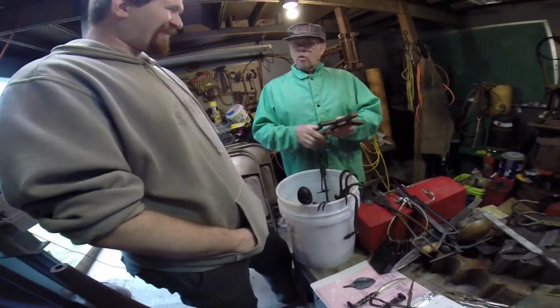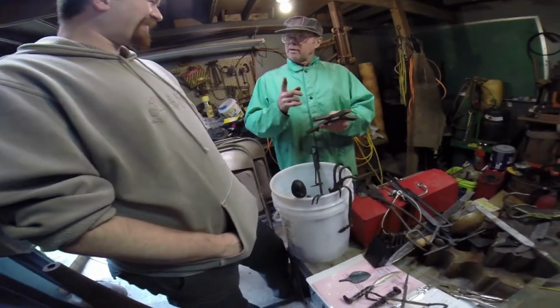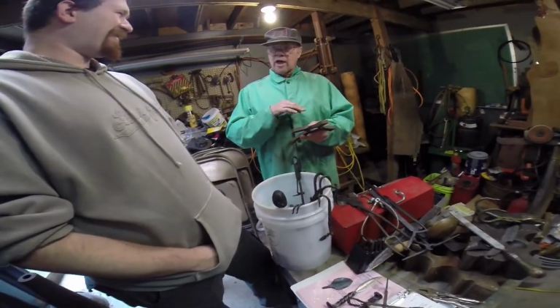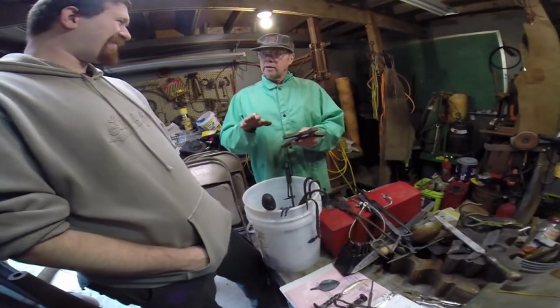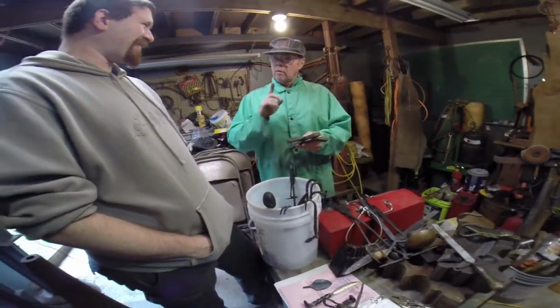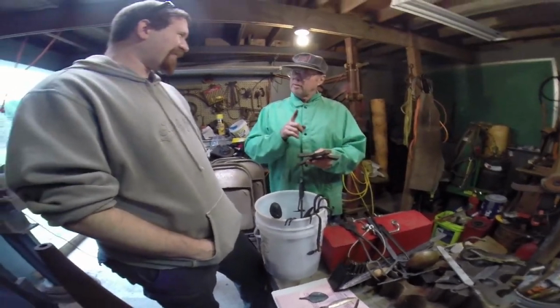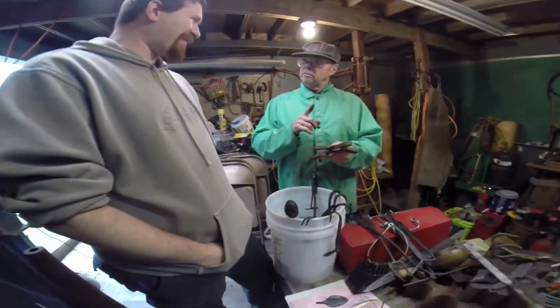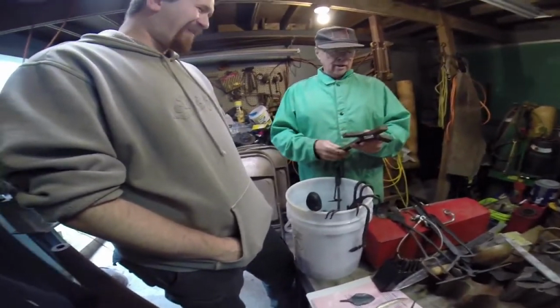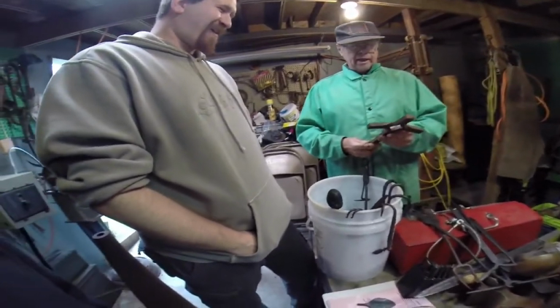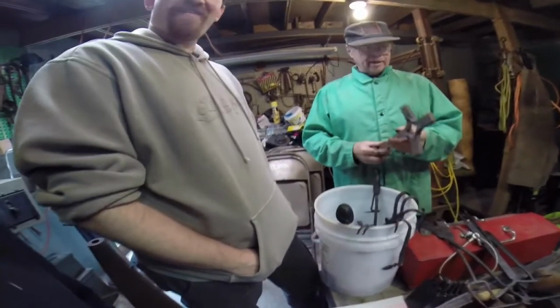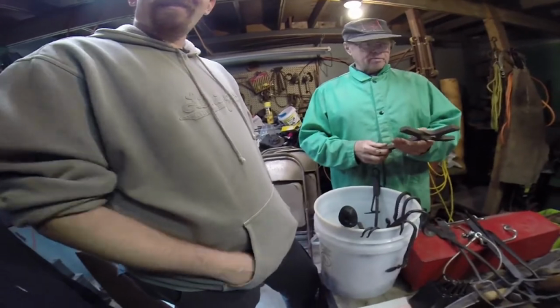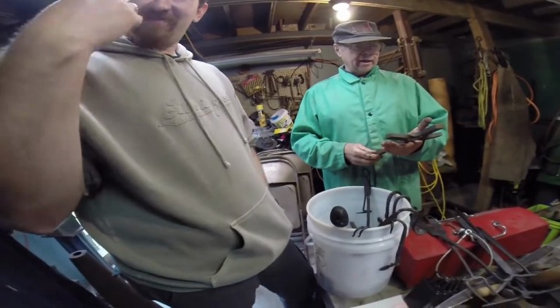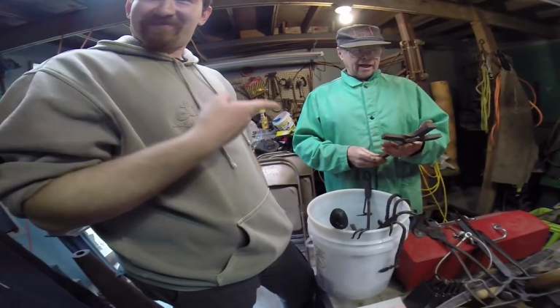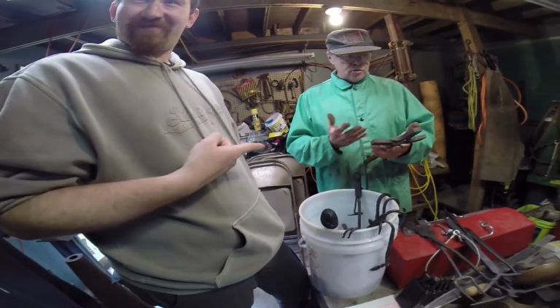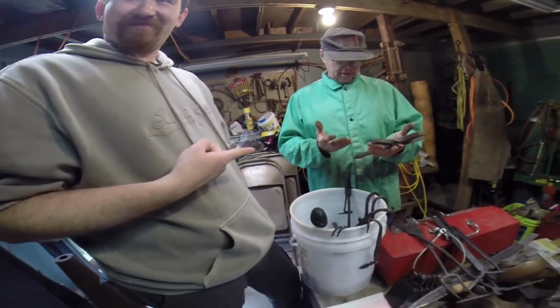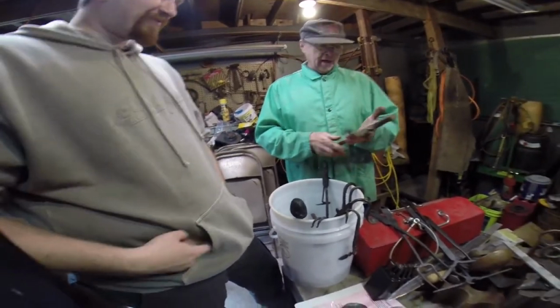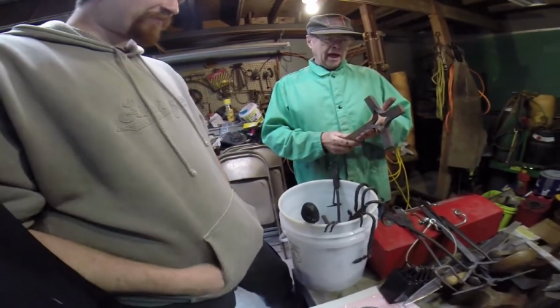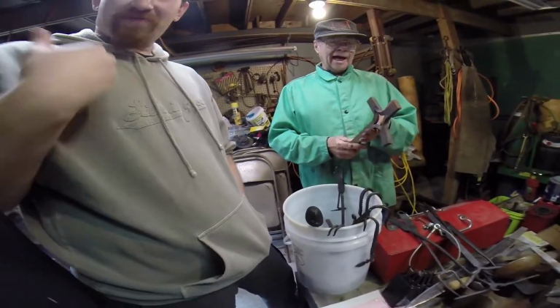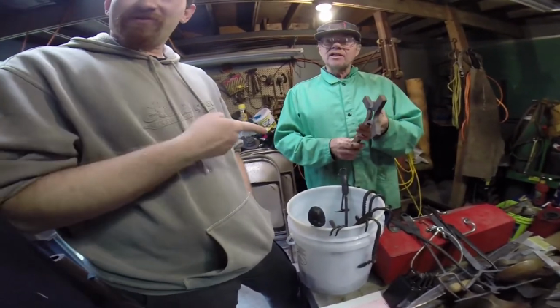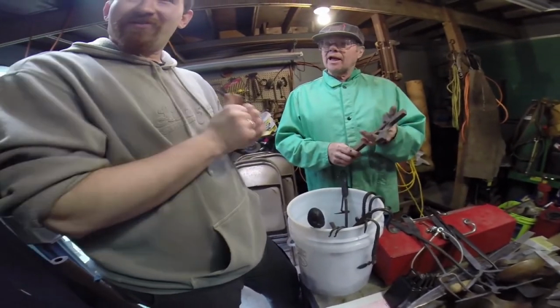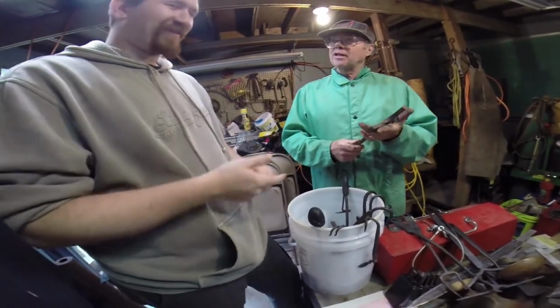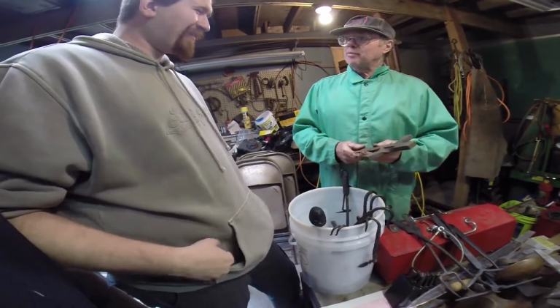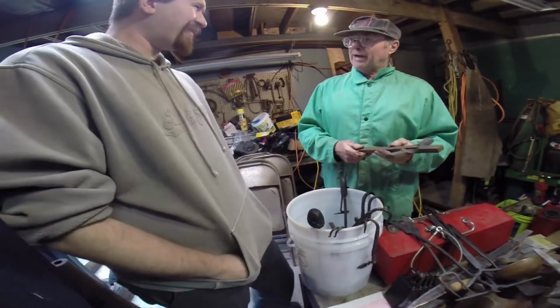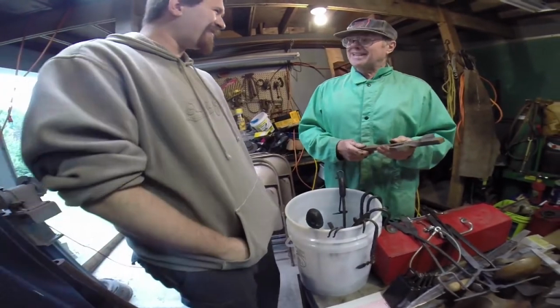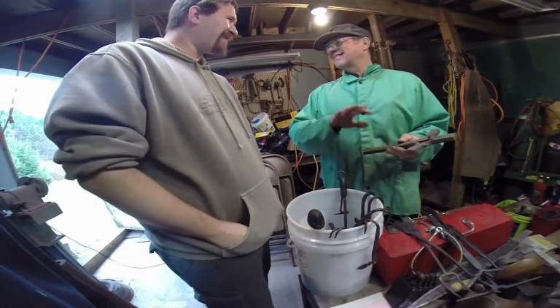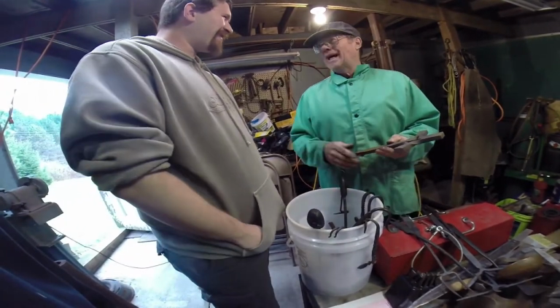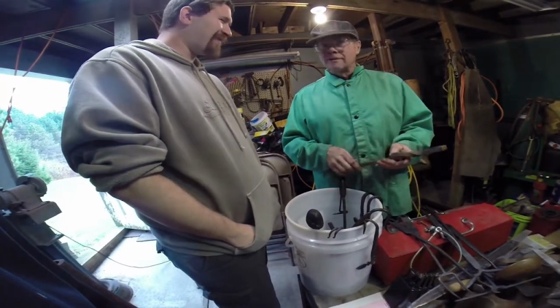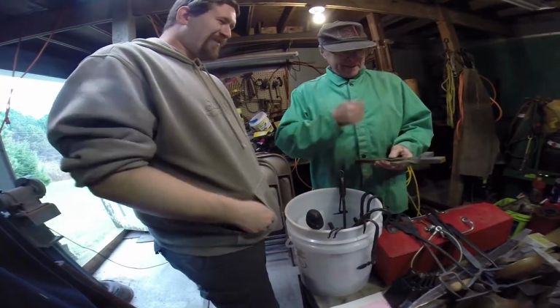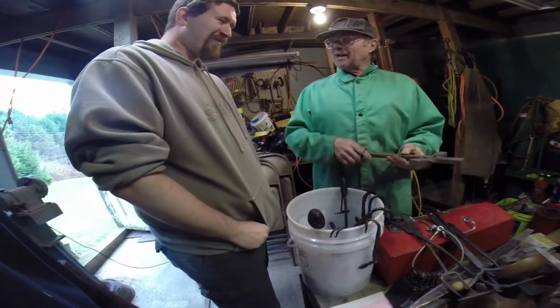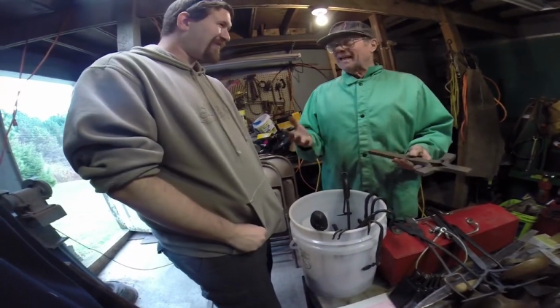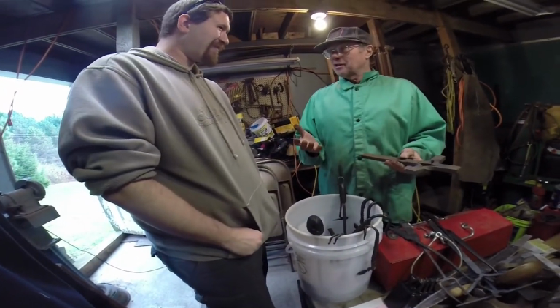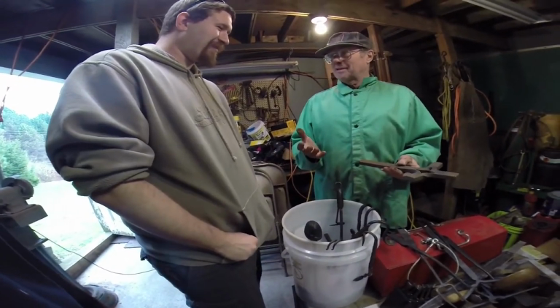One block of metal — you can't weld it — one block of metal. I scratched my head and said no. I never did that. I had one of the other Smiths come back and say, watch. He tried to explain it. He couldn't explain it to me.